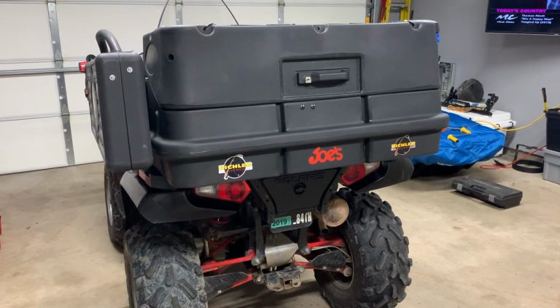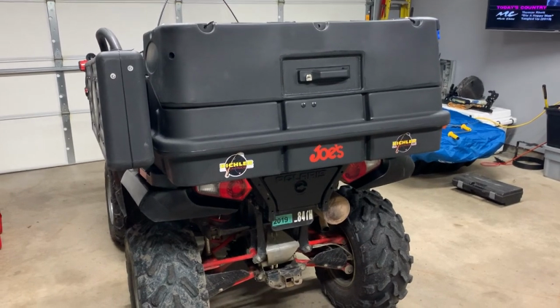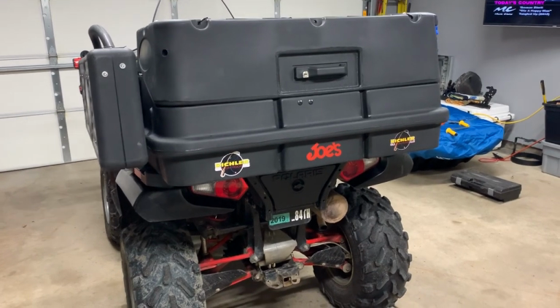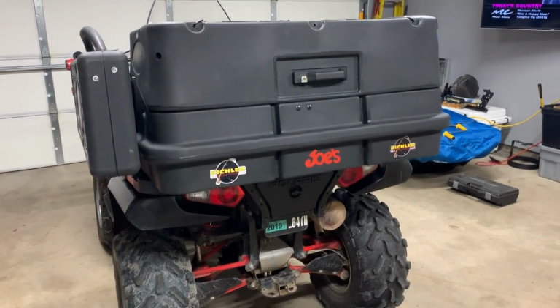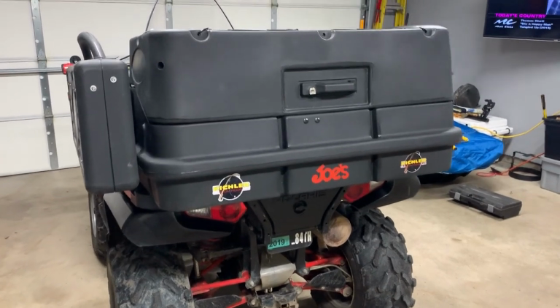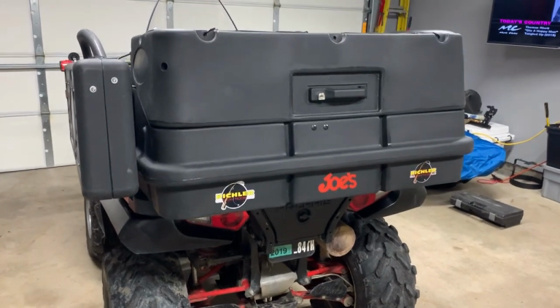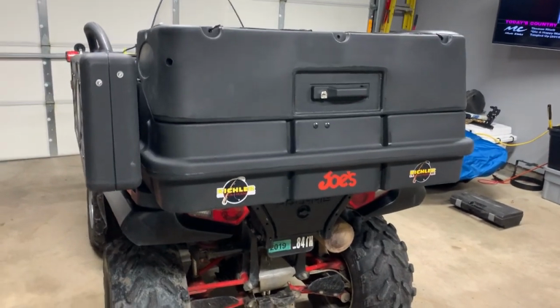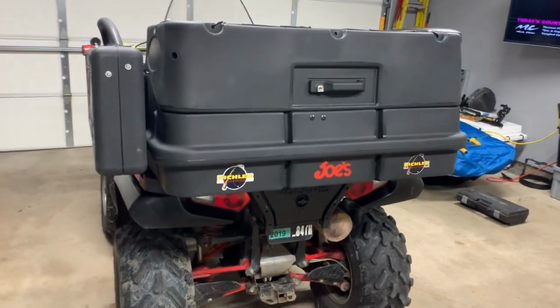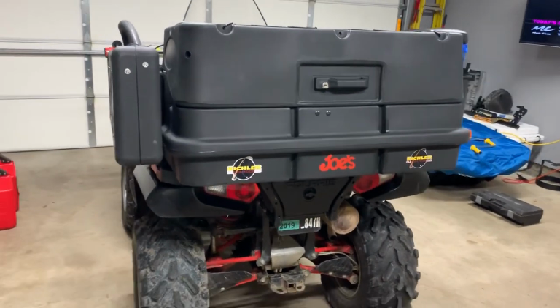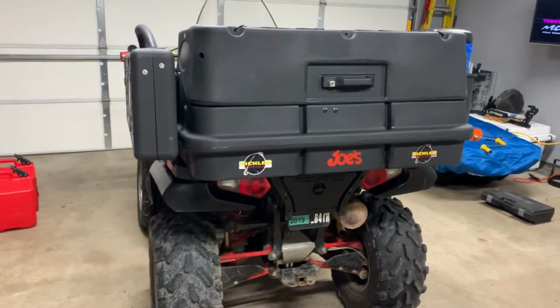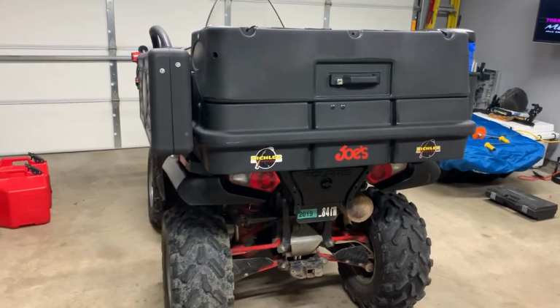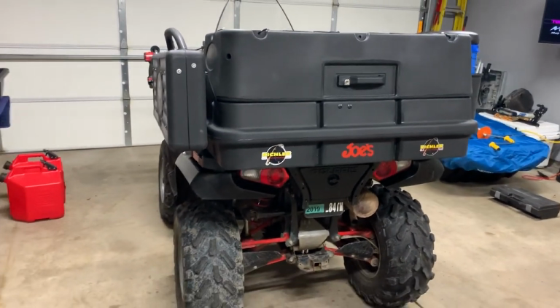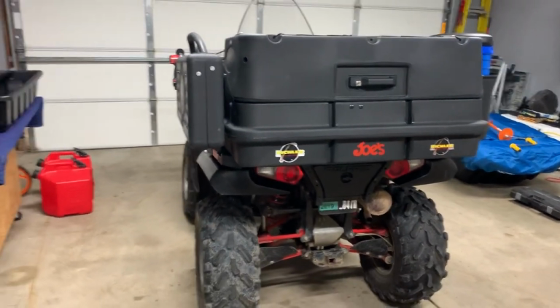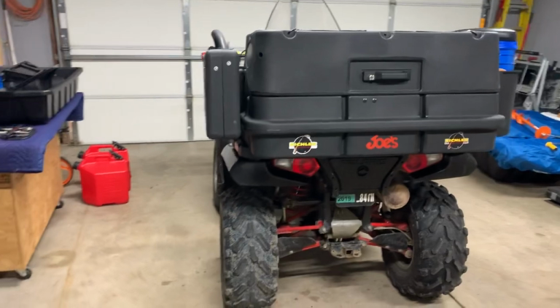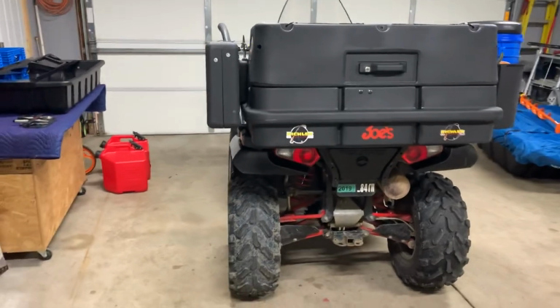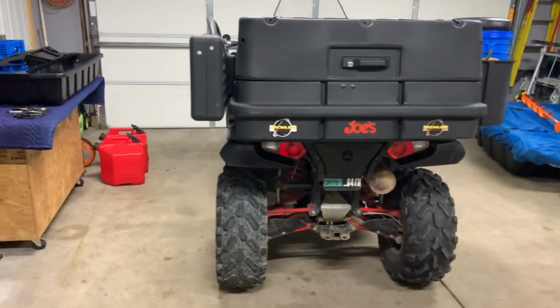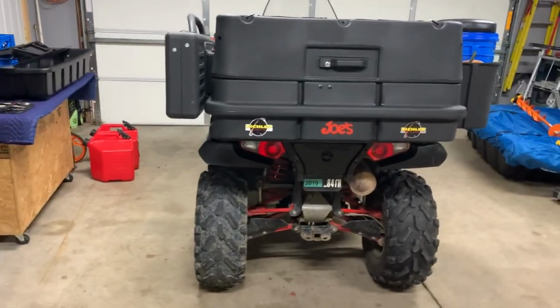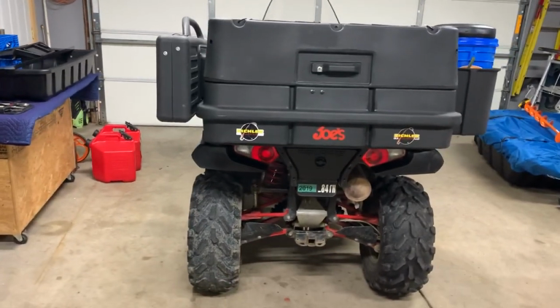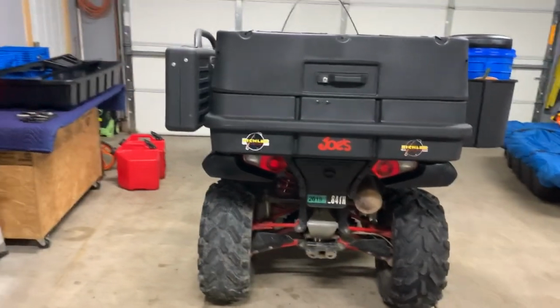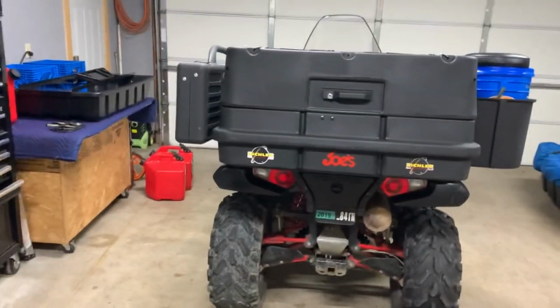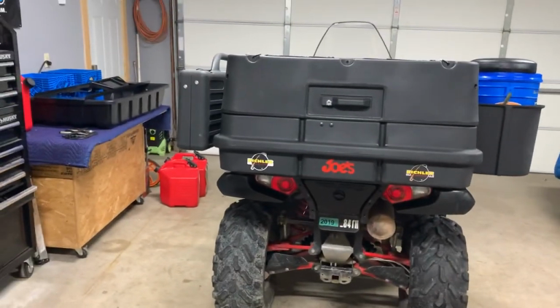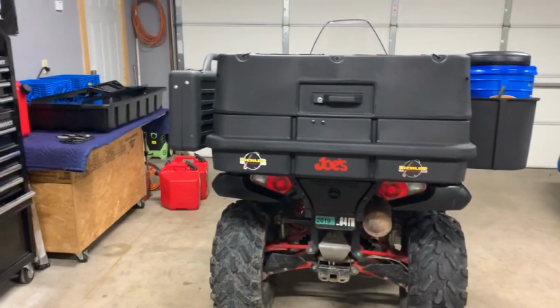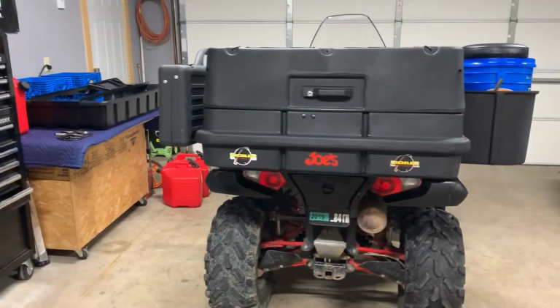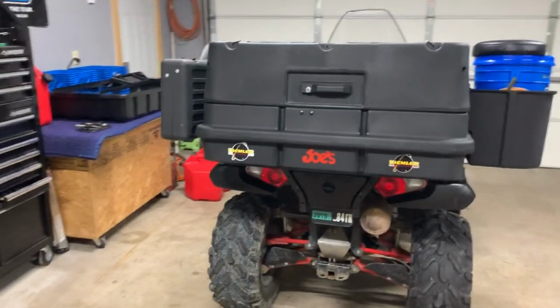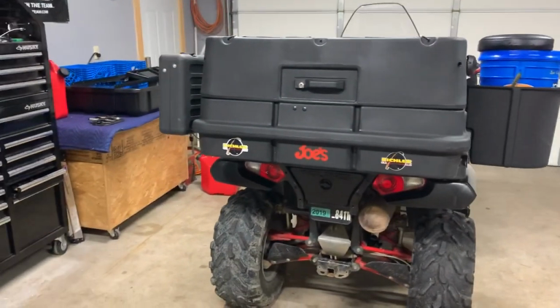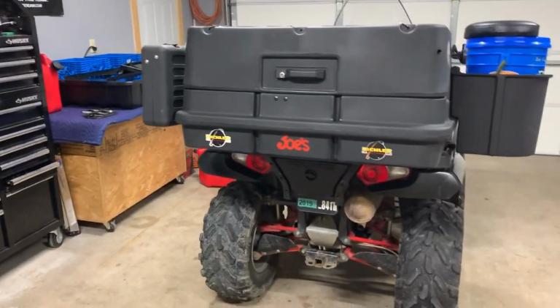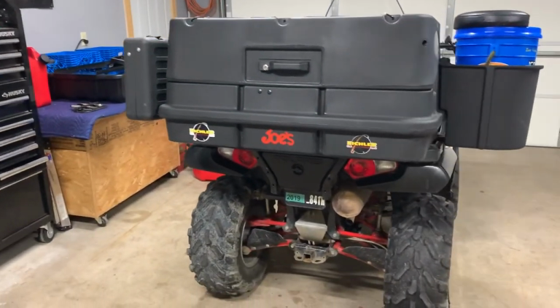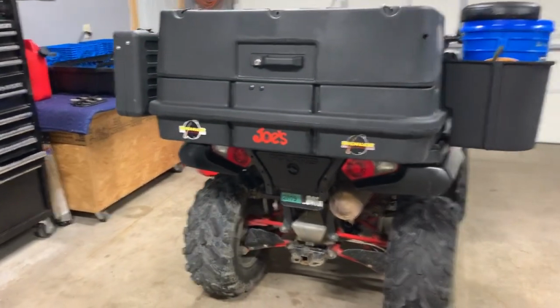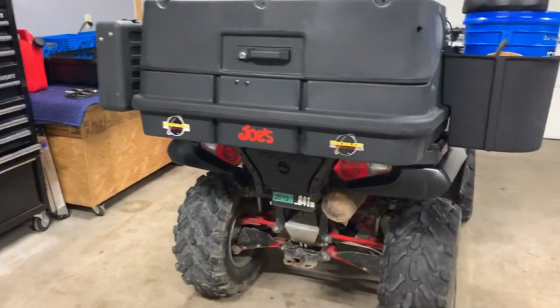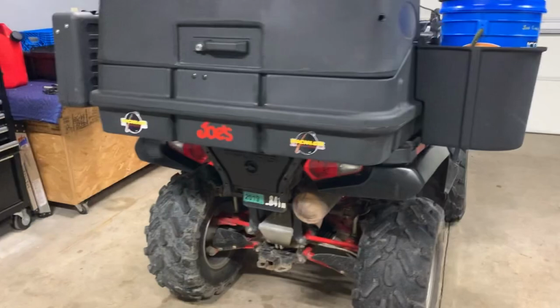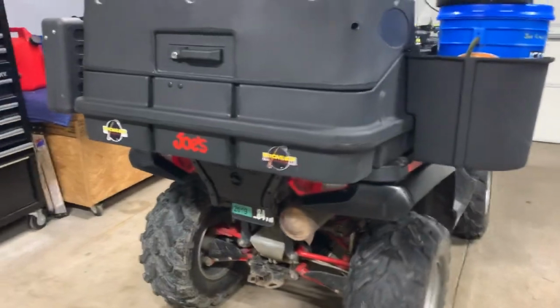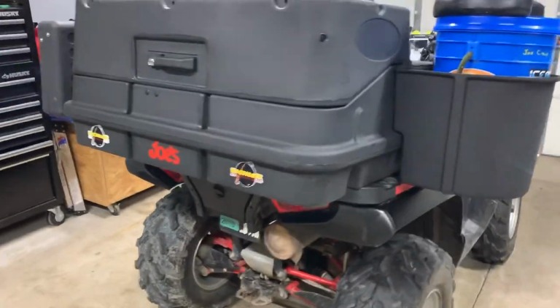Hey guys, Joe here with Up and Outdoors. A lot of people have been asking about the wheeler setup for this year, so I figured I would do a quick little video on what we got going on here.